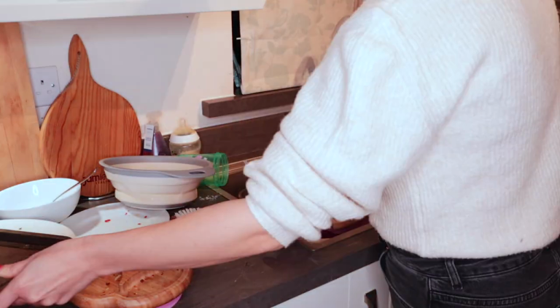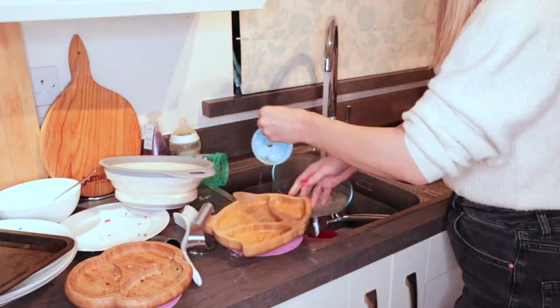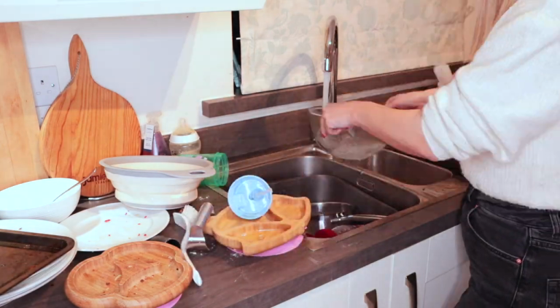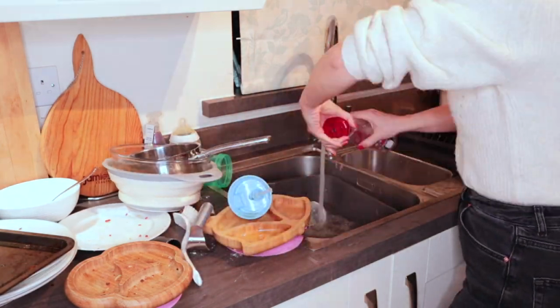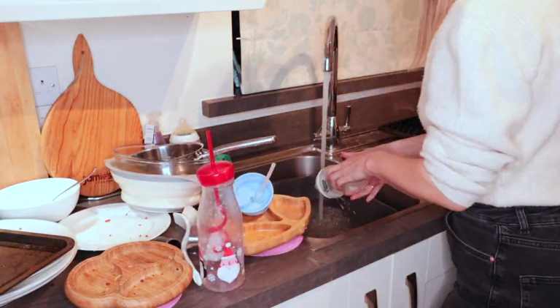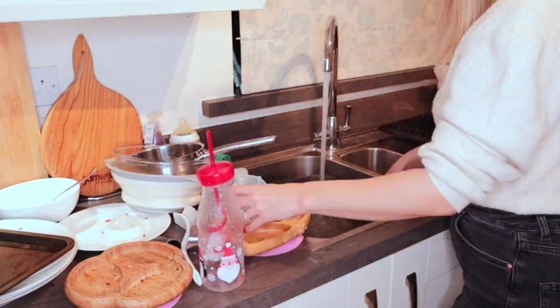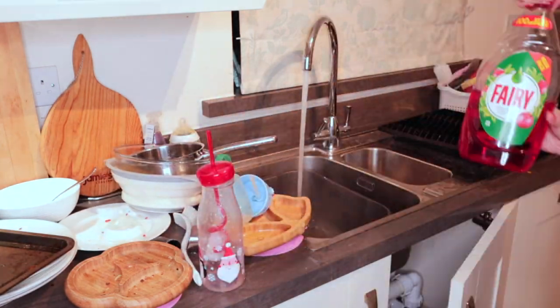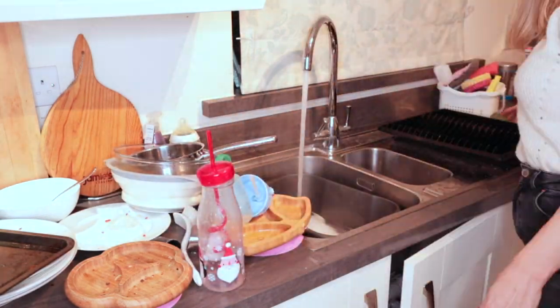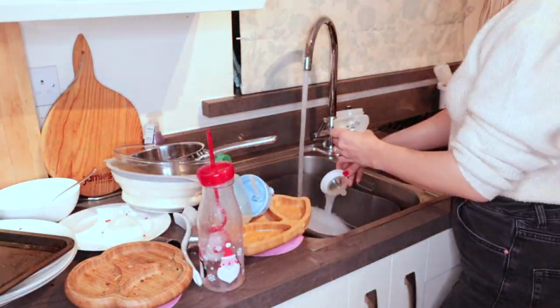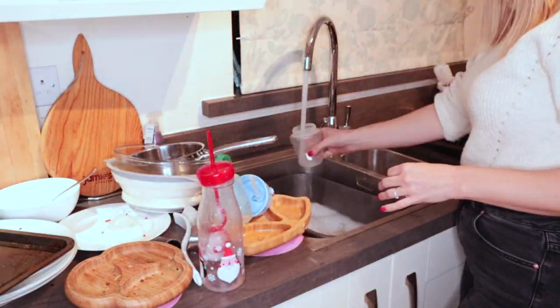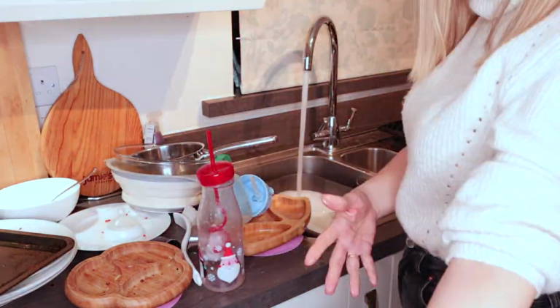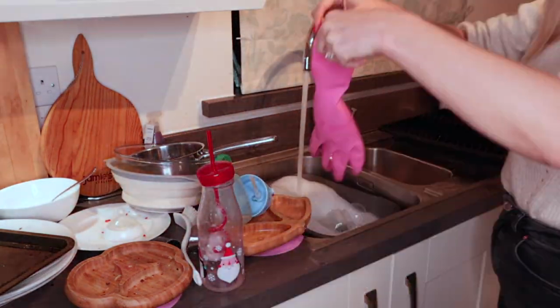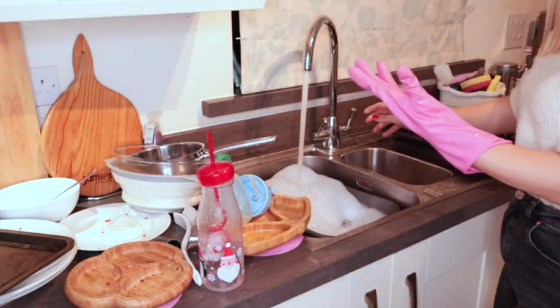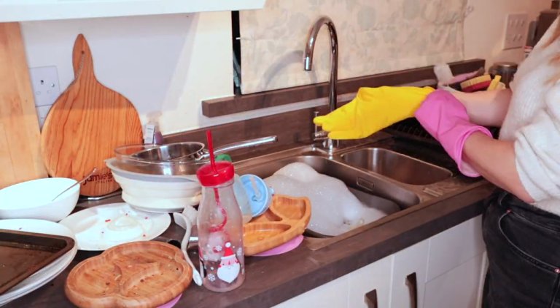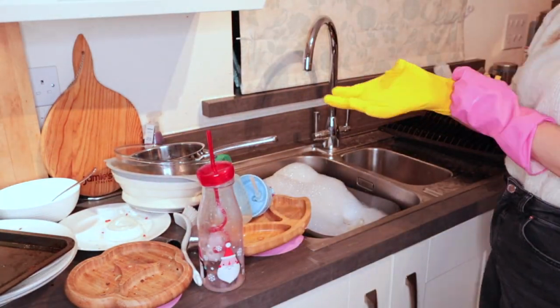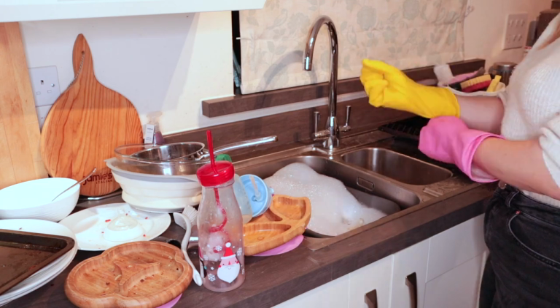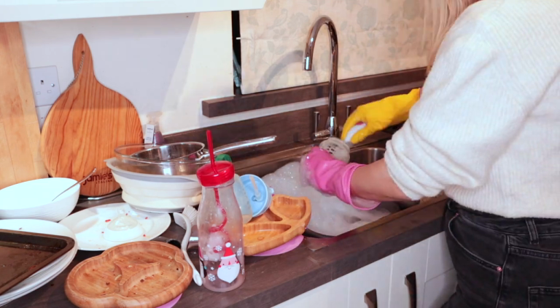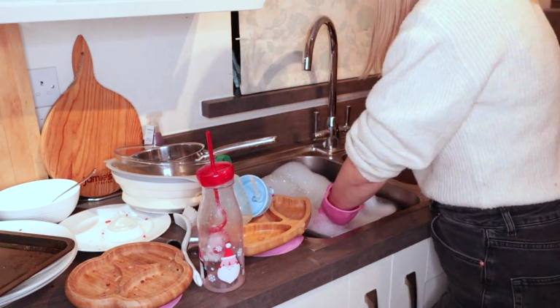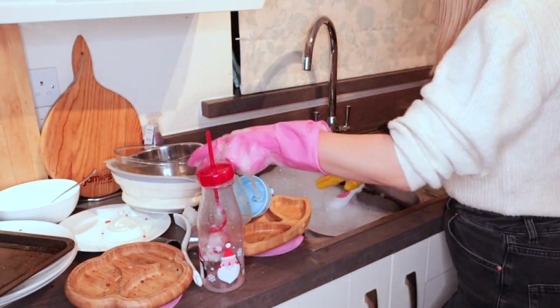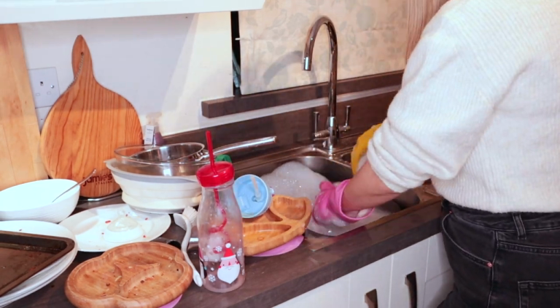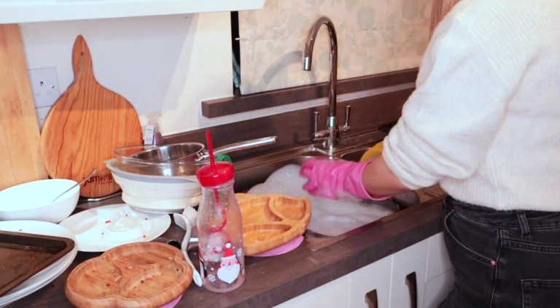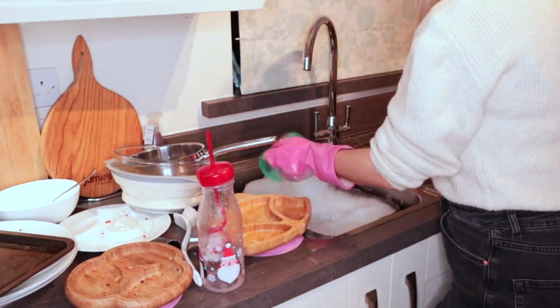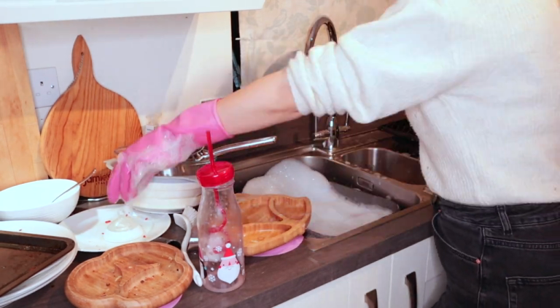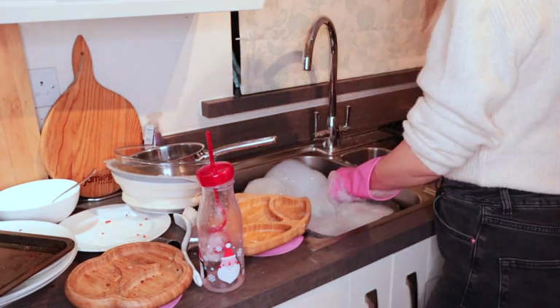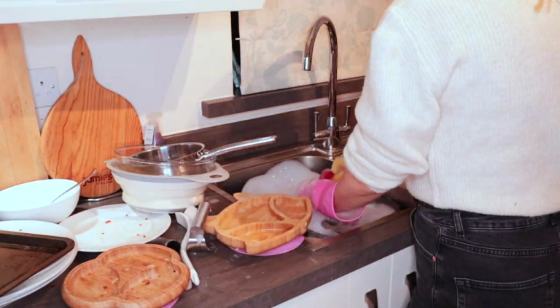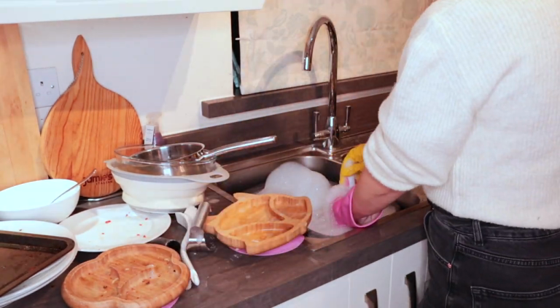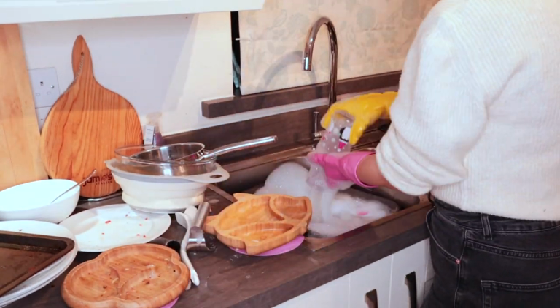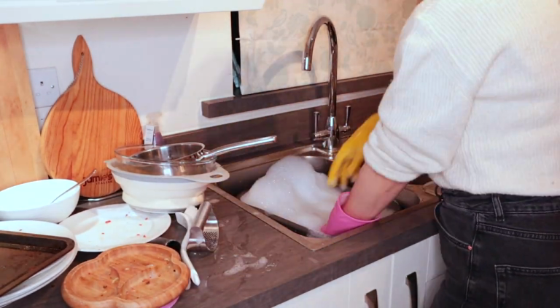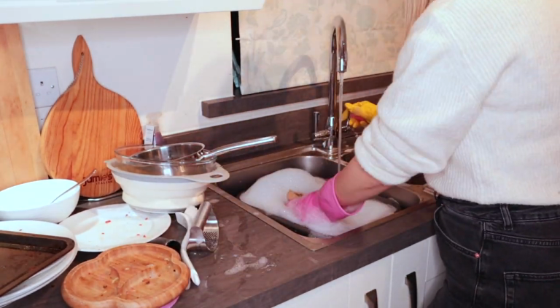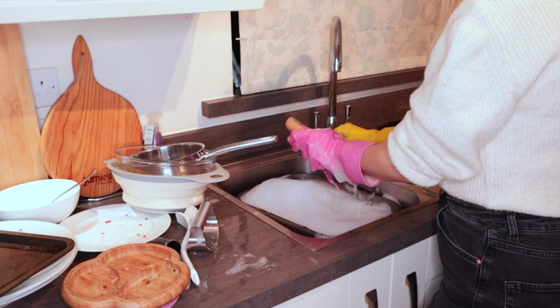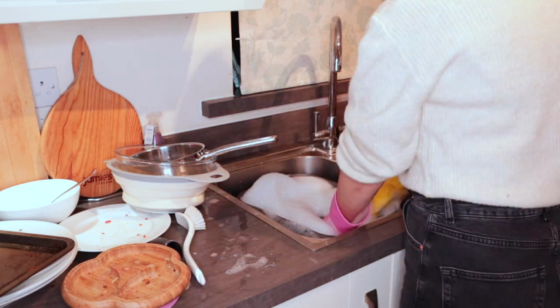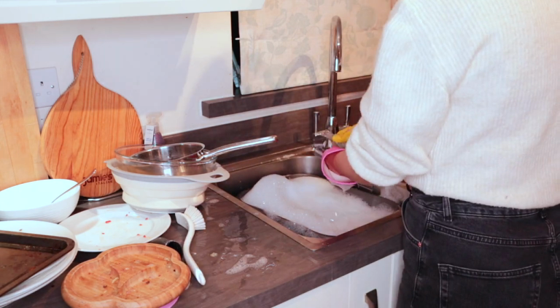It may look a bit strange wearing one yellow and one pink glove — this is because they had holes in them. I do really need to get some more as I try to wear gloves when I'm cleaning to protect my hands.